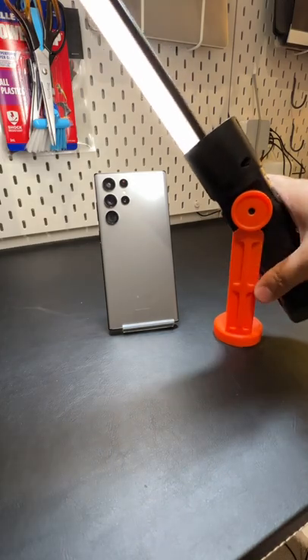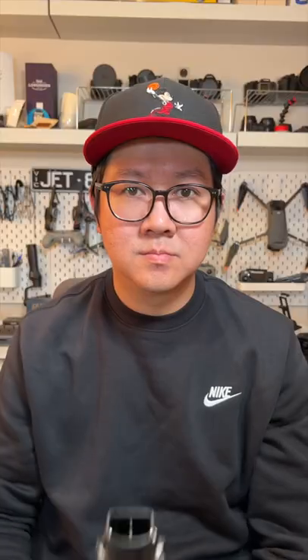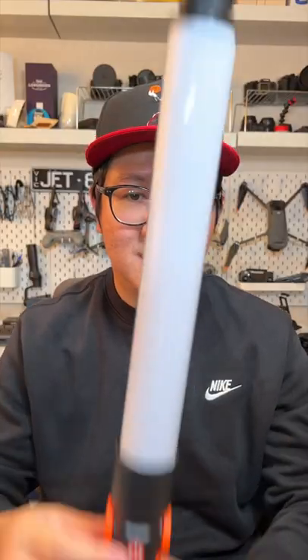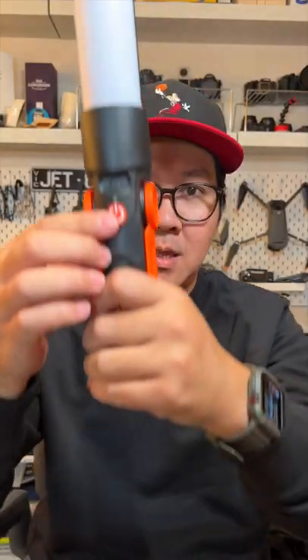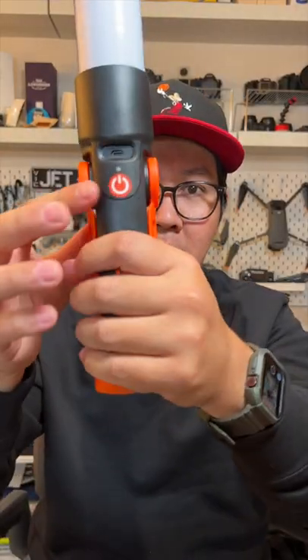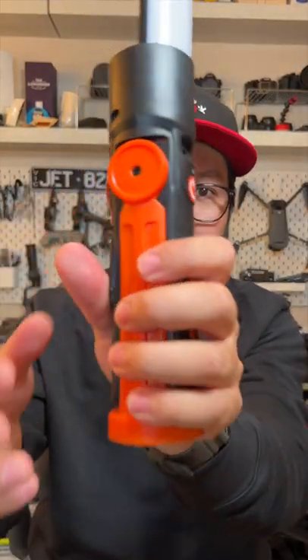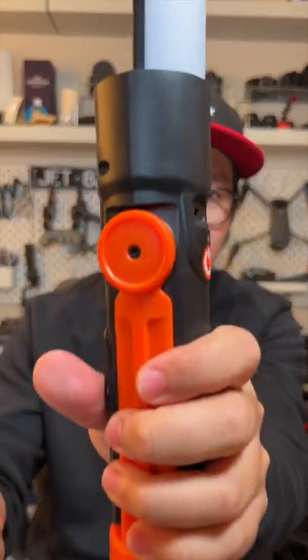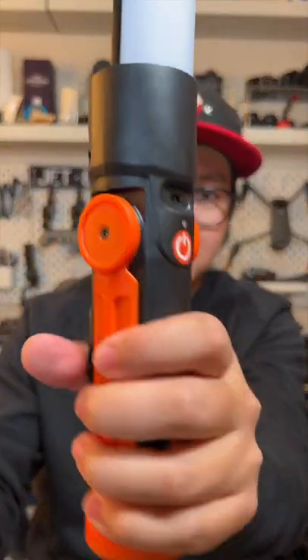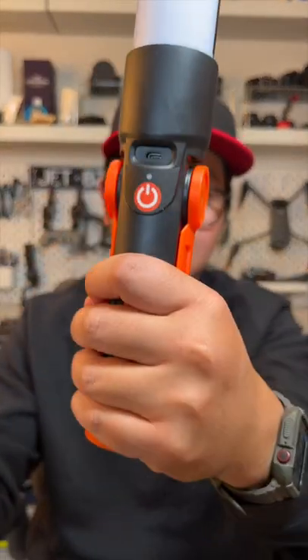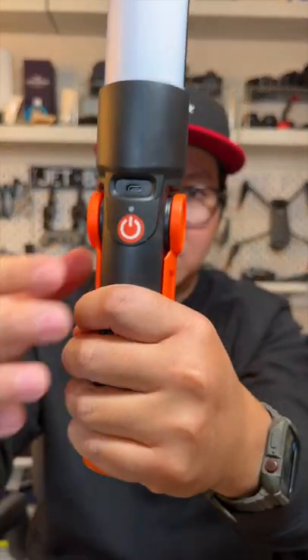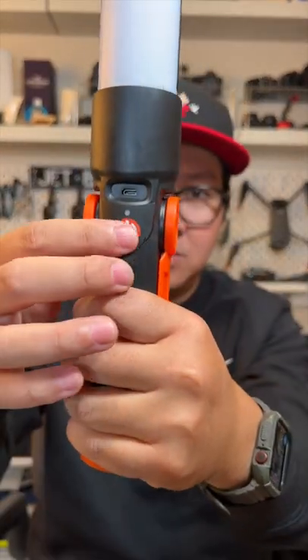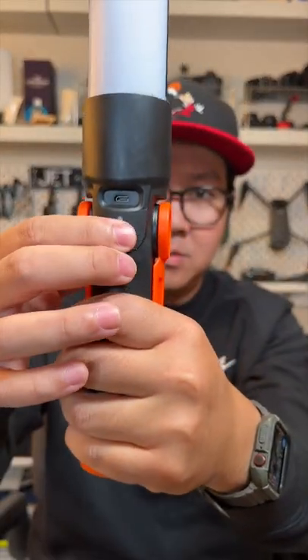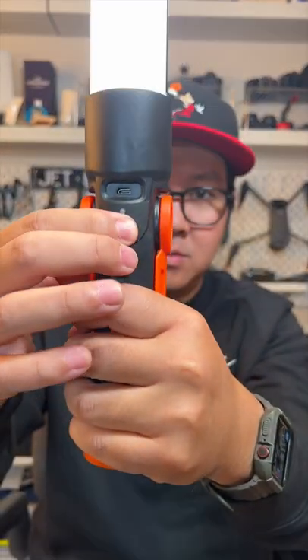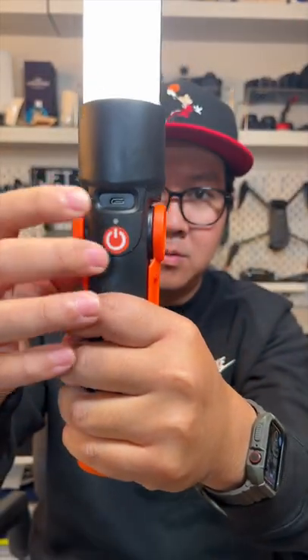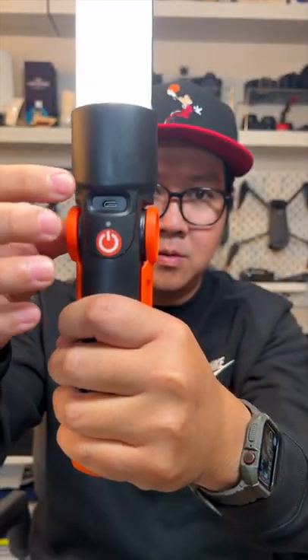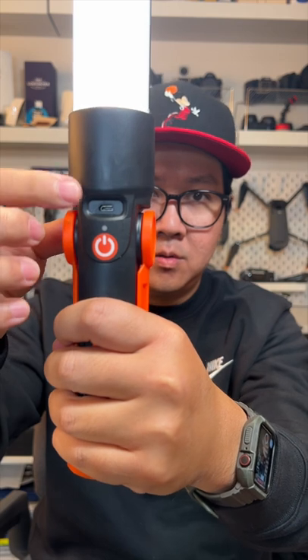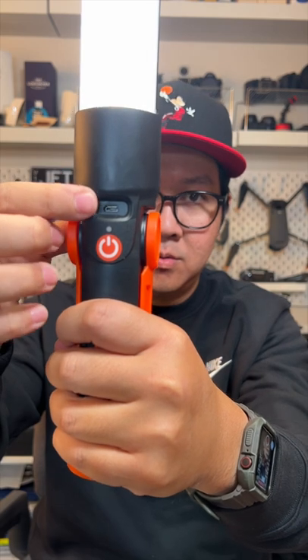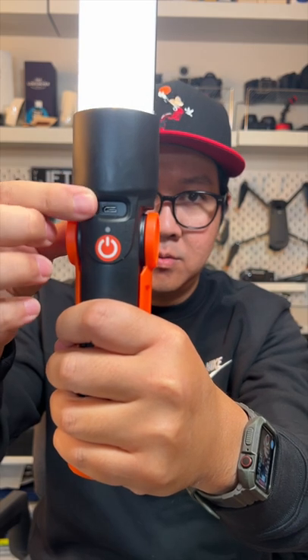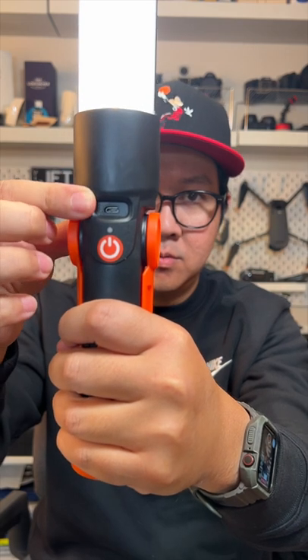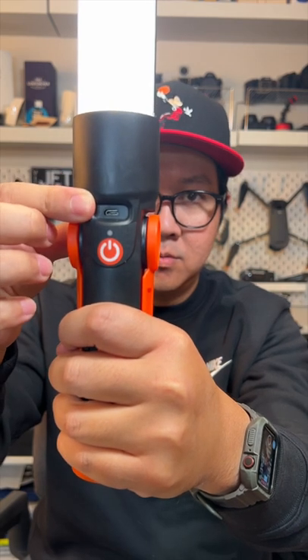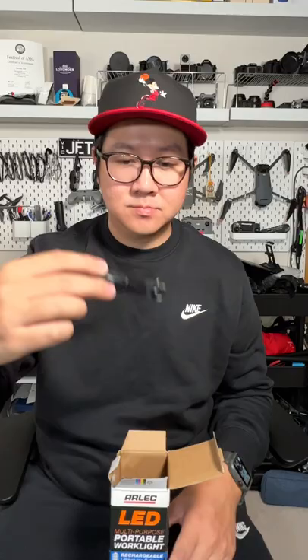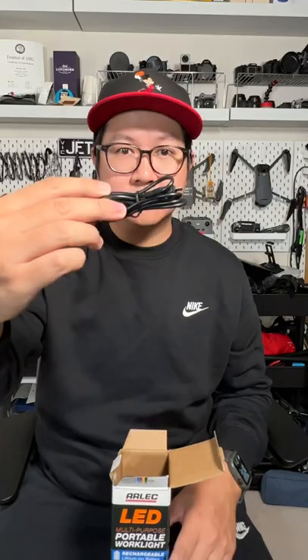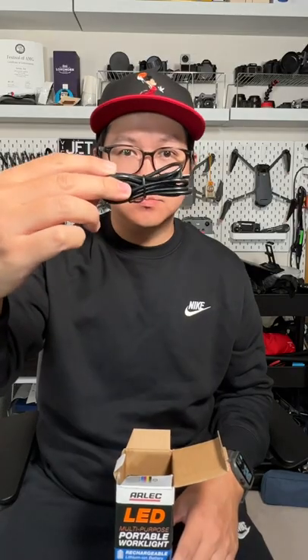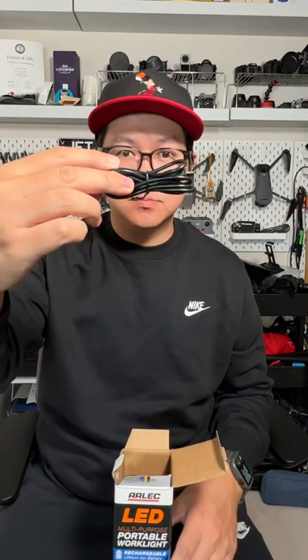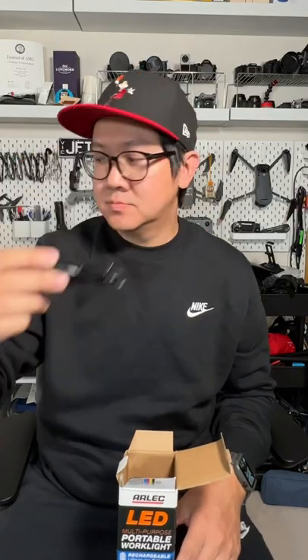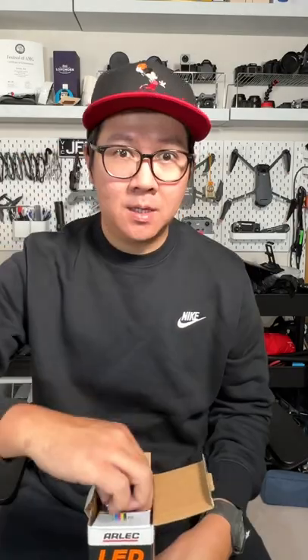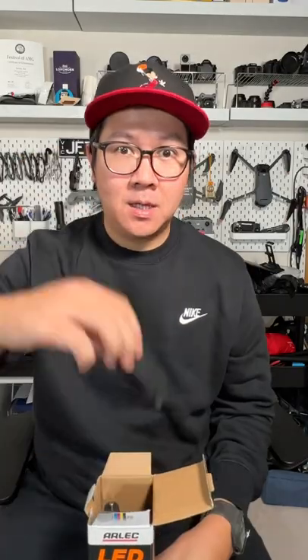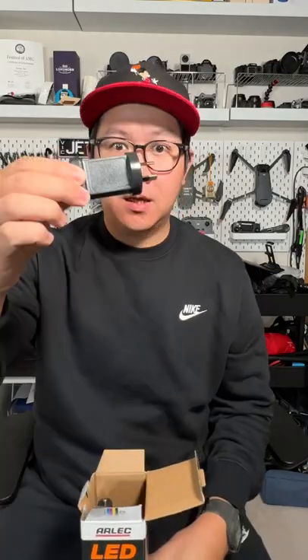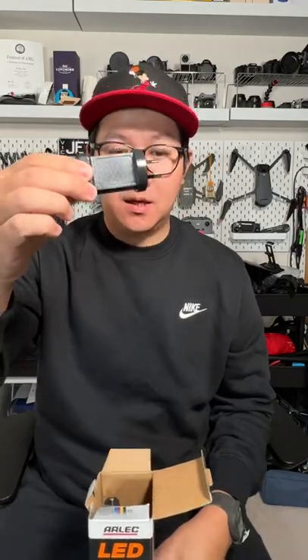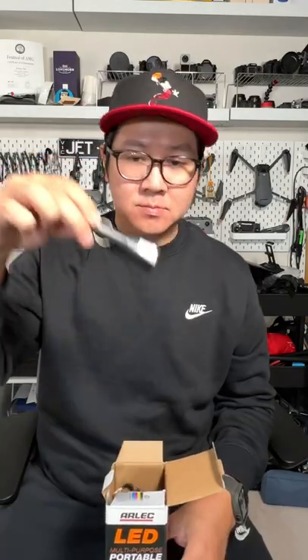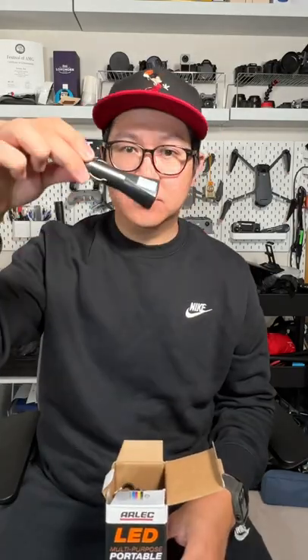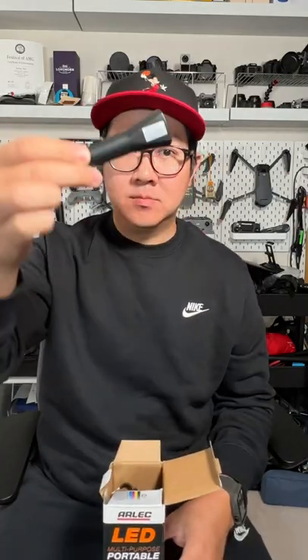The handle is a bit bulky, just like a lightsaber. The power button is on the handle, and so is the charging port. It comes with a charging cable, an AC adapter and a car charger.